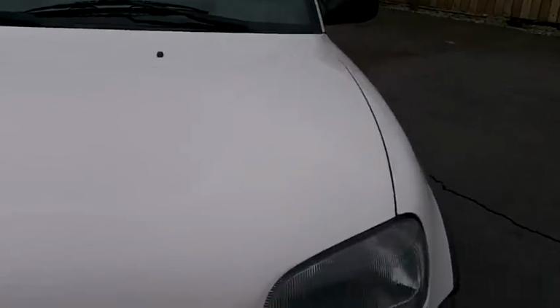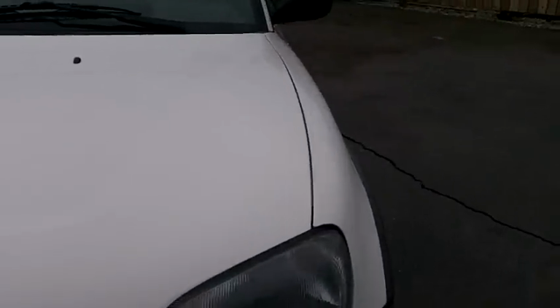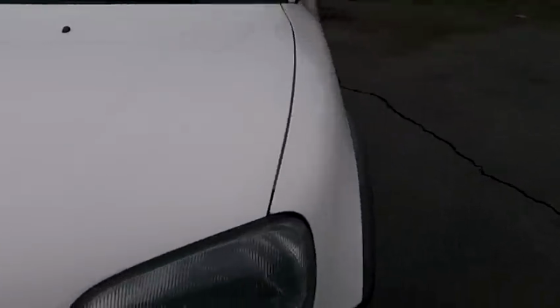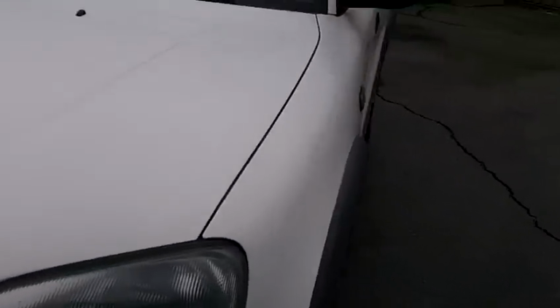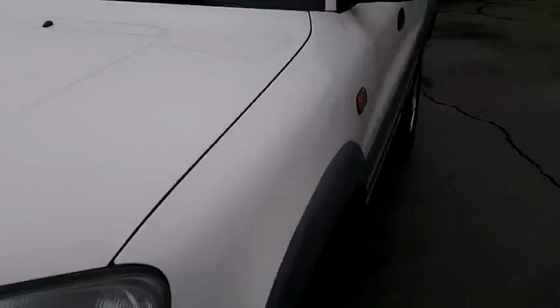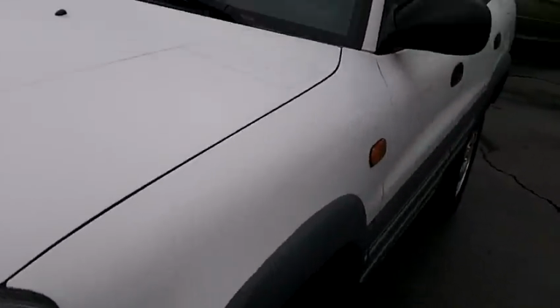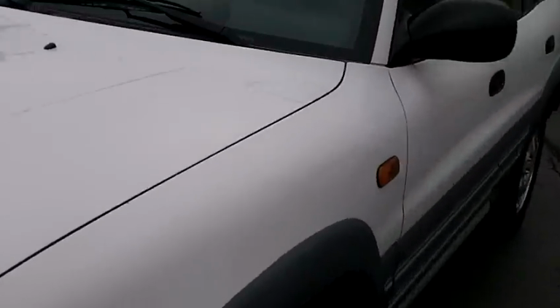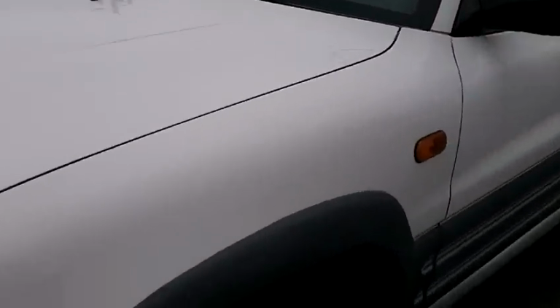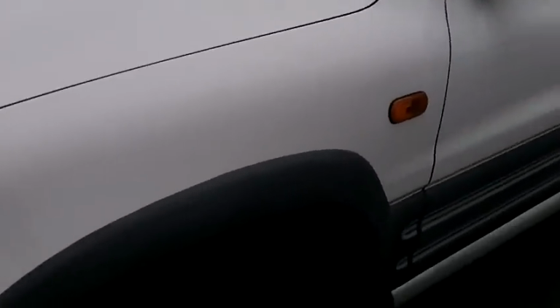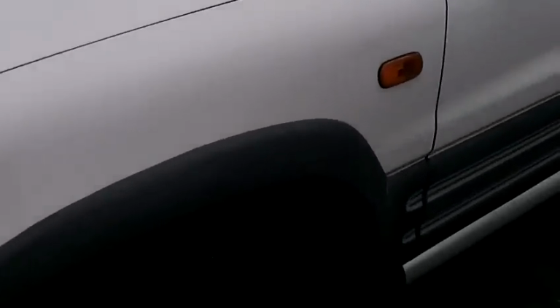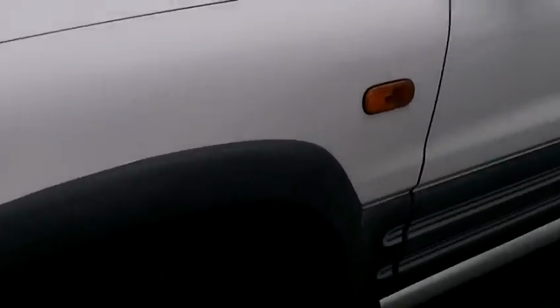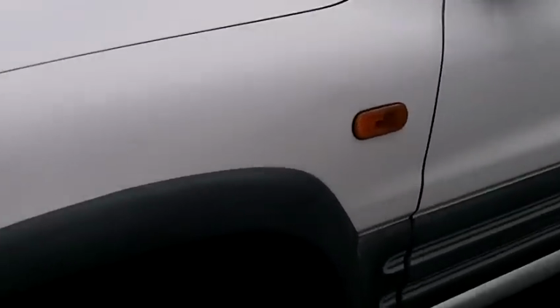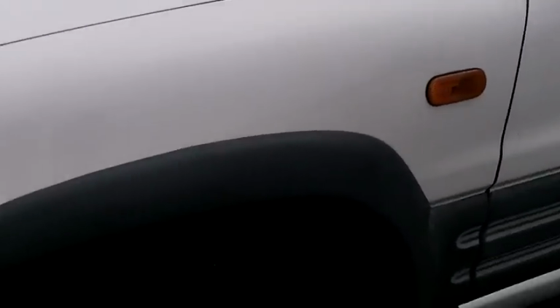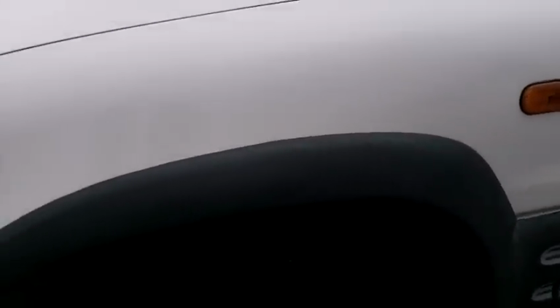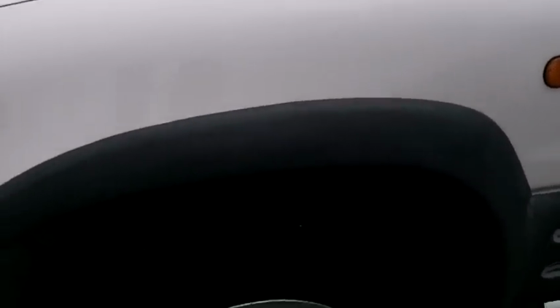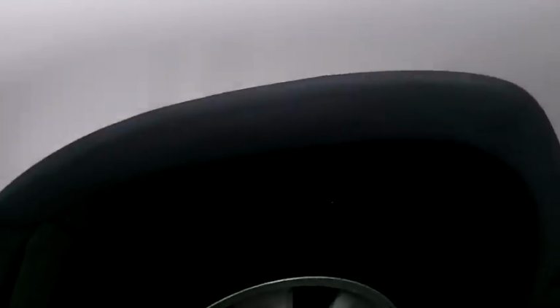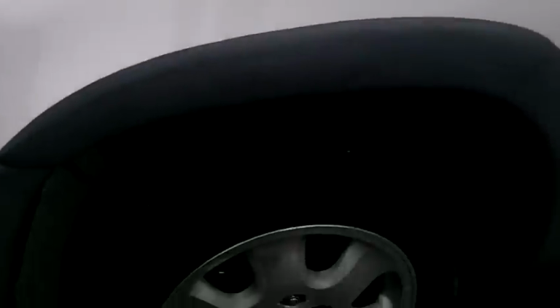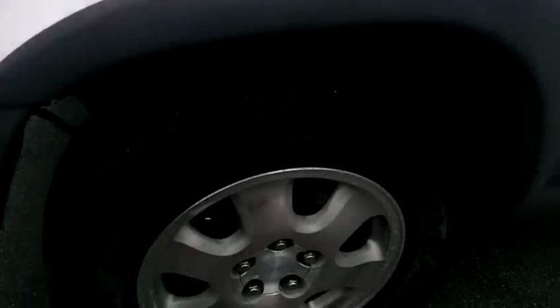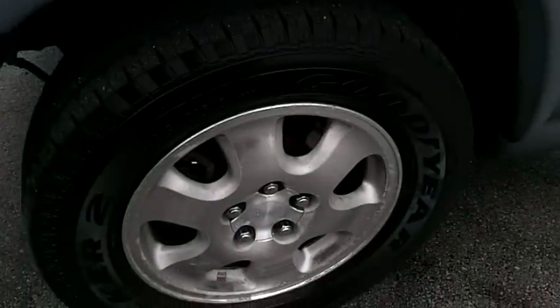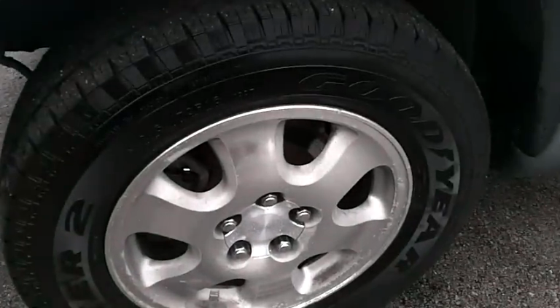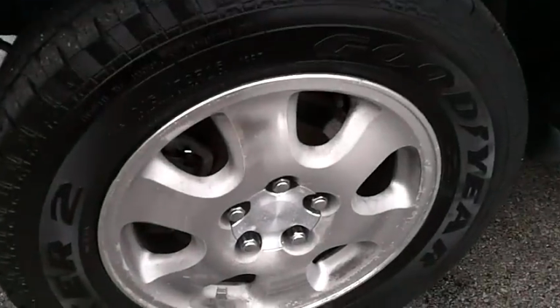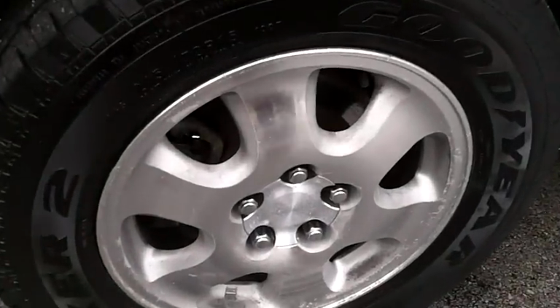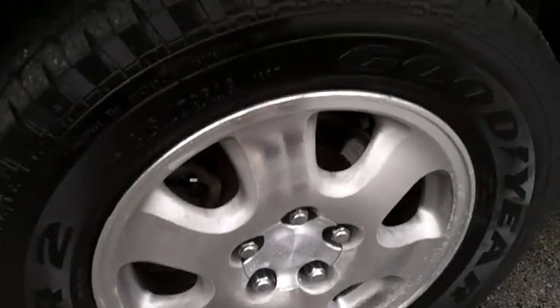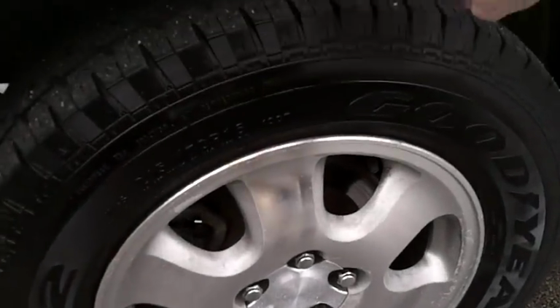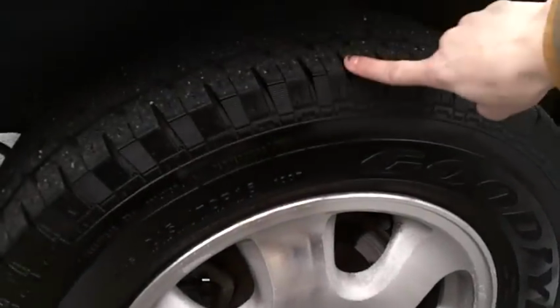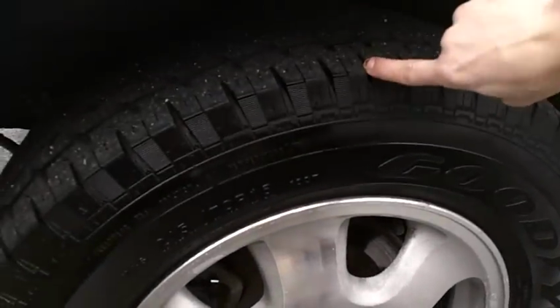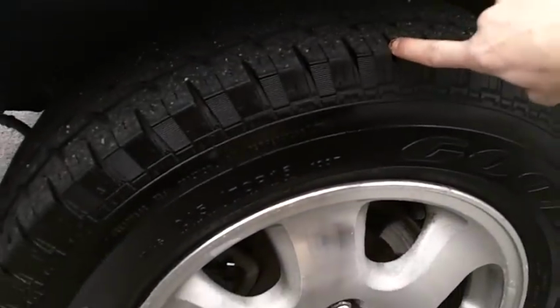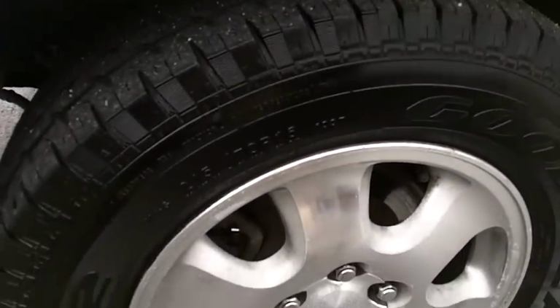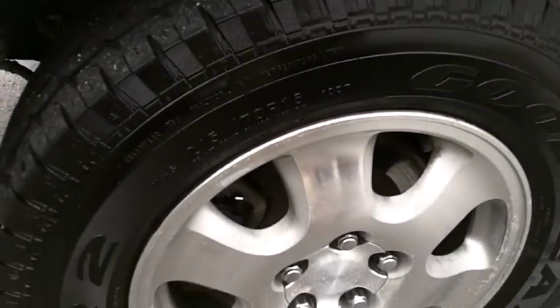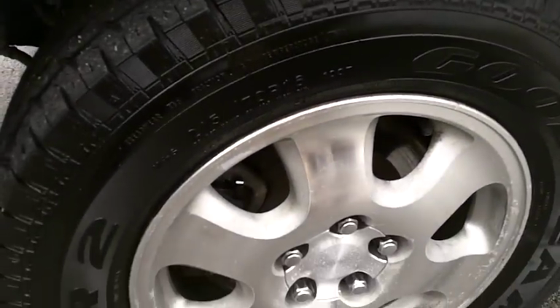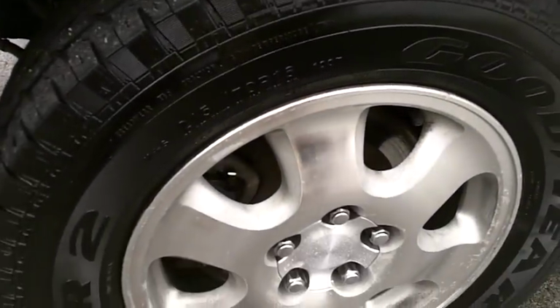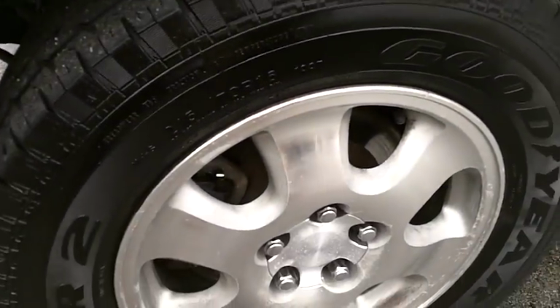Now we'll show you the tires. Here it looks really good. The tread is nice, and all matching tires.